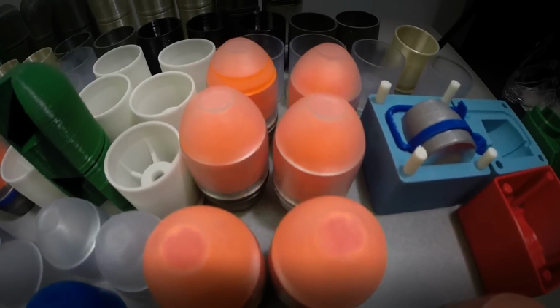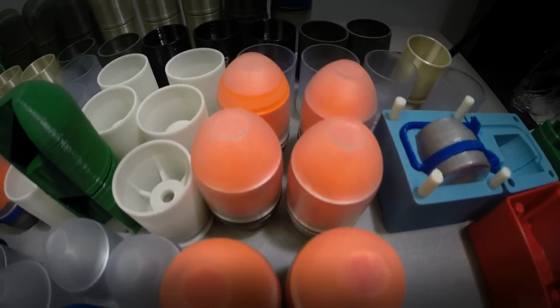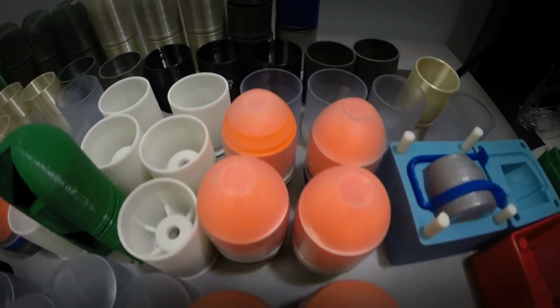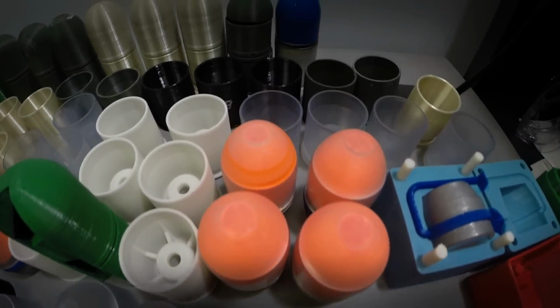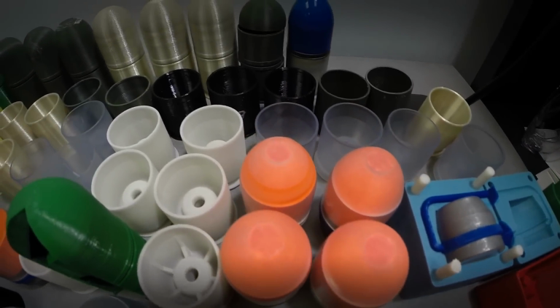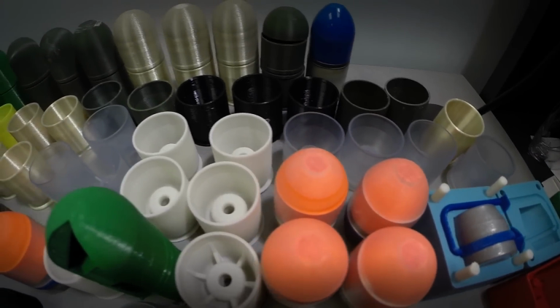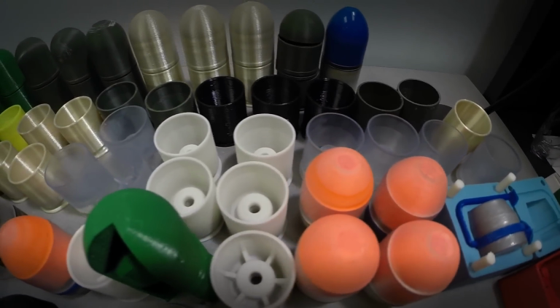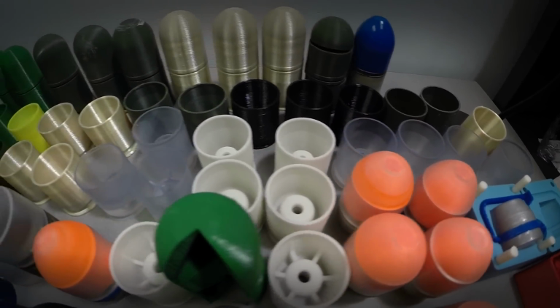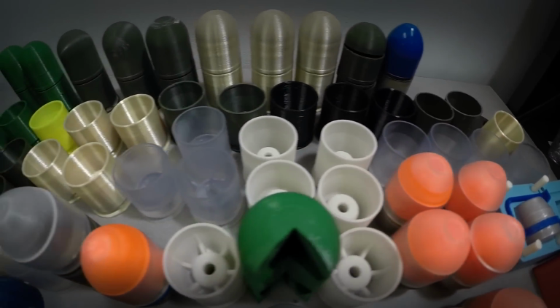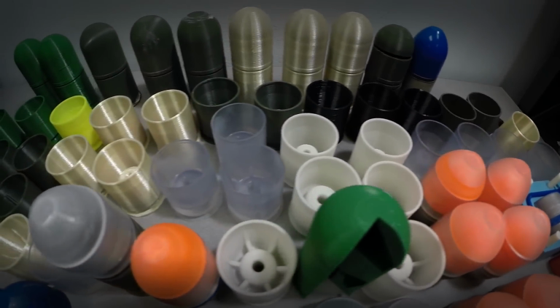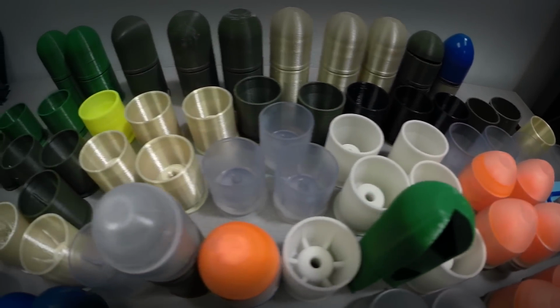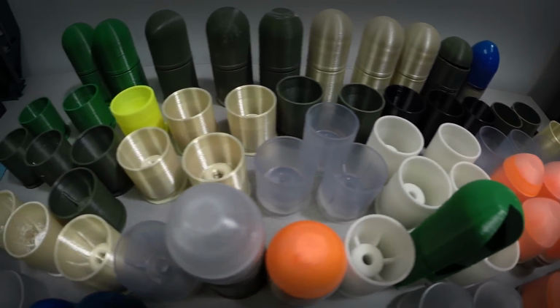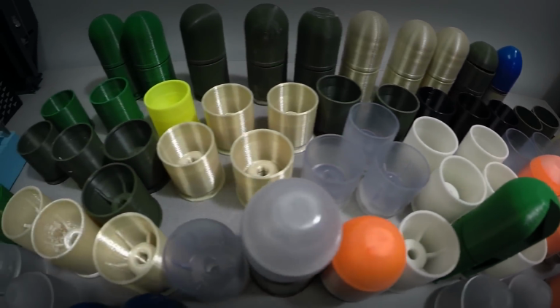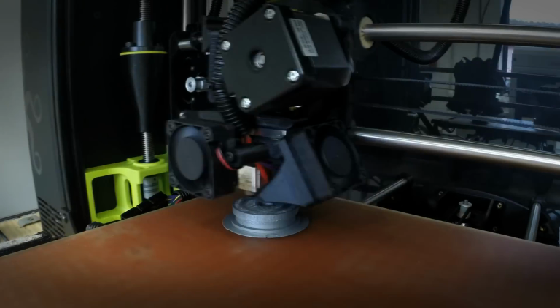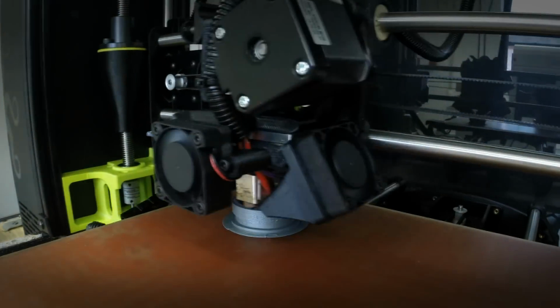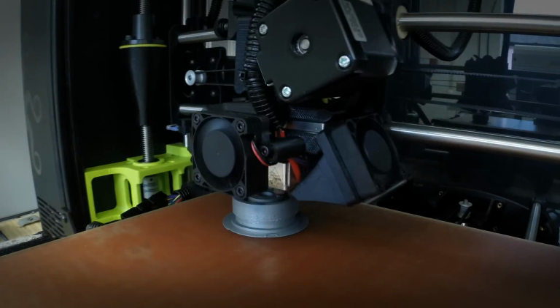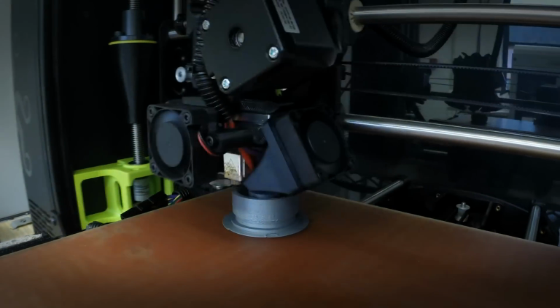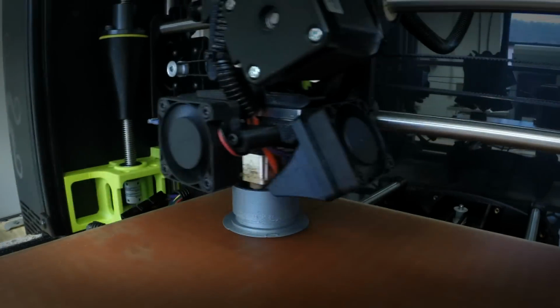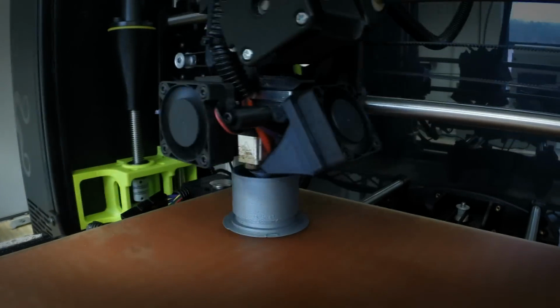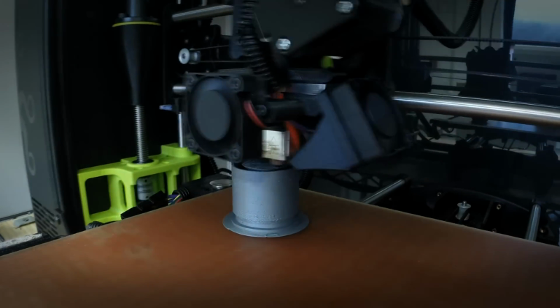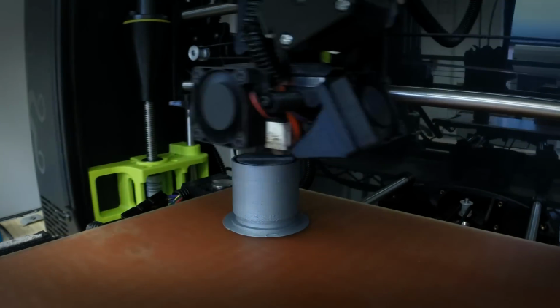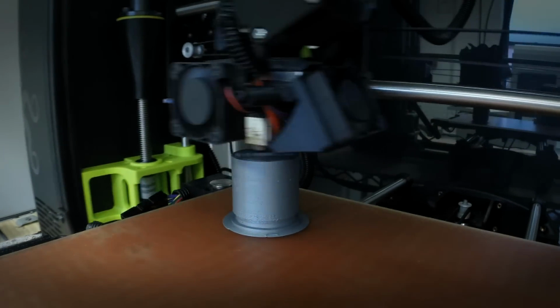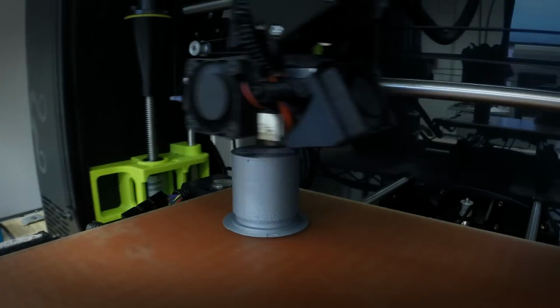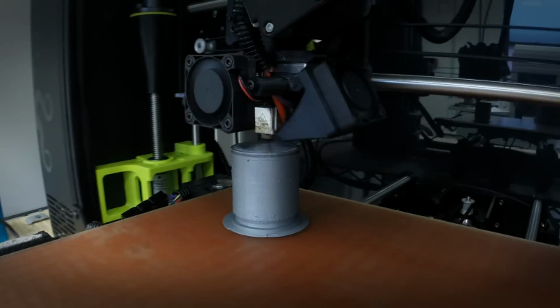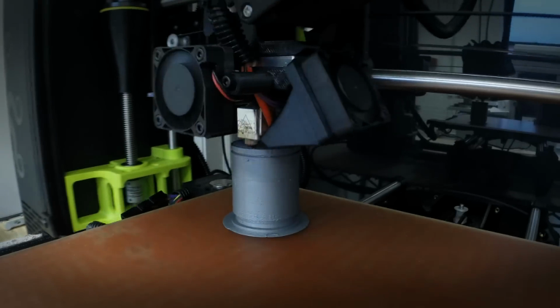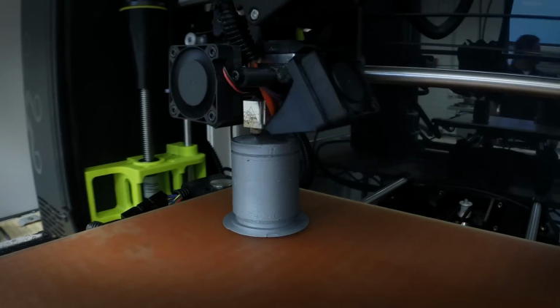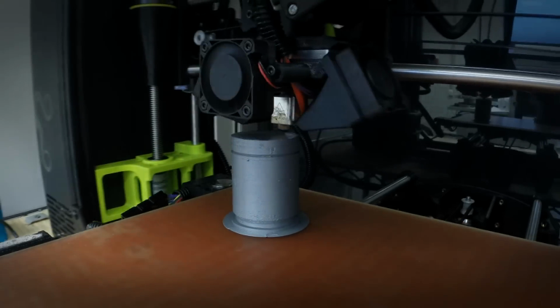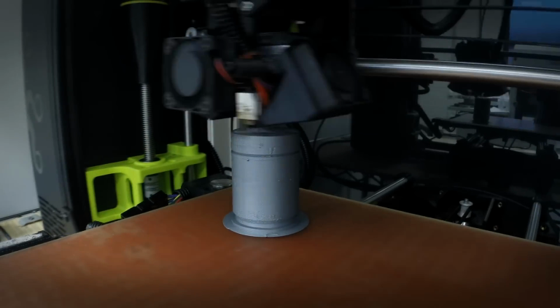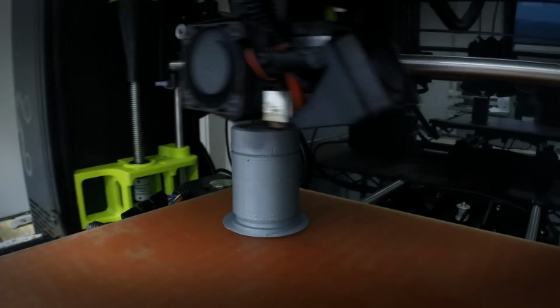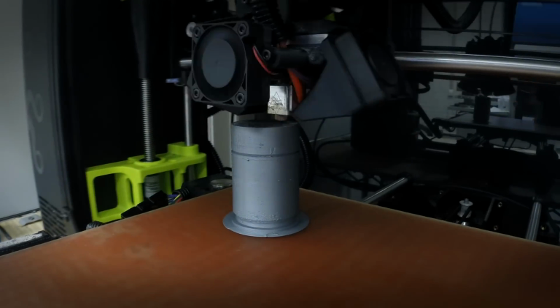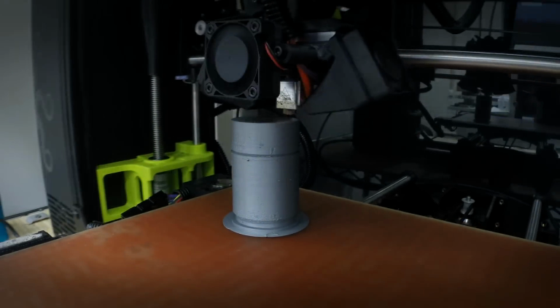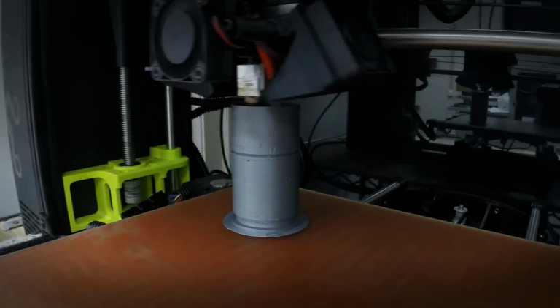Several different techniques were used to additively manufacture the M781 training round. The windscreen and cartridge case were printed directly using a direct fused deposition modeling approach.